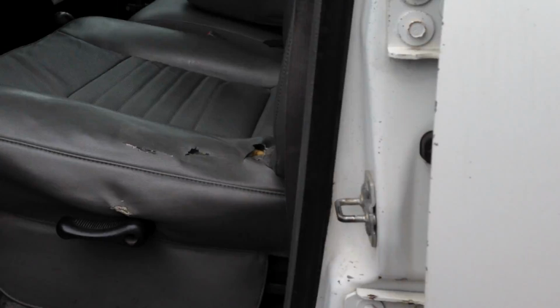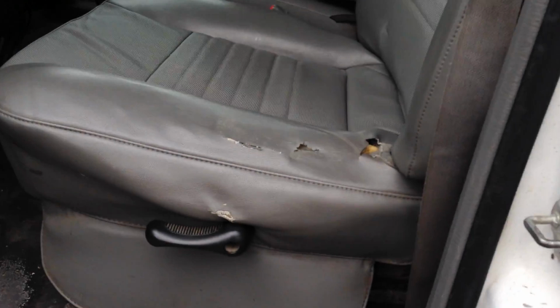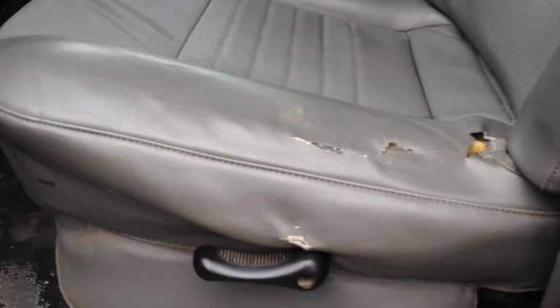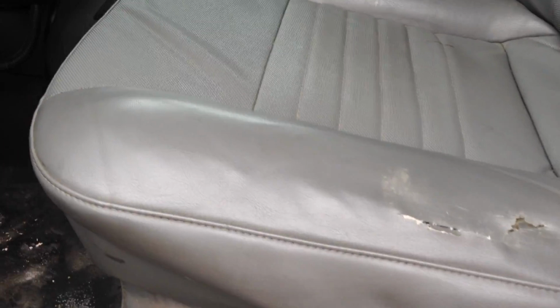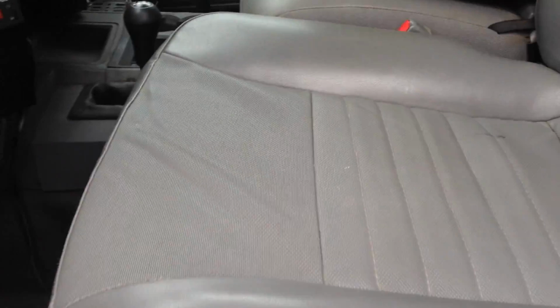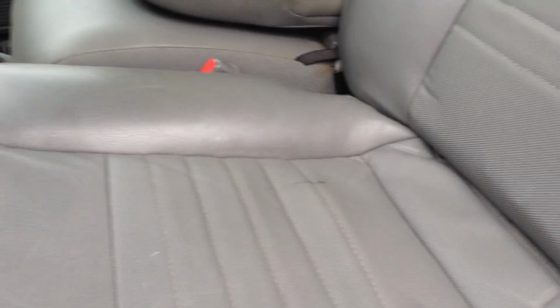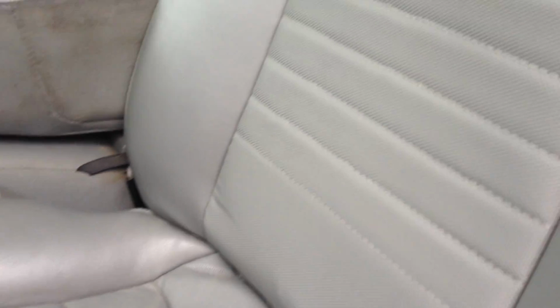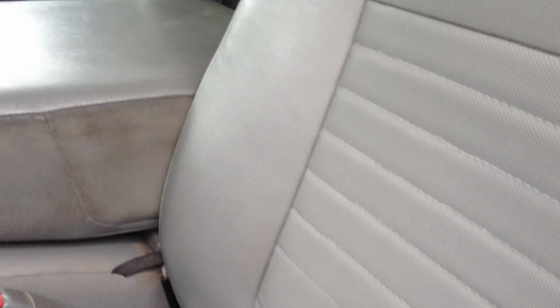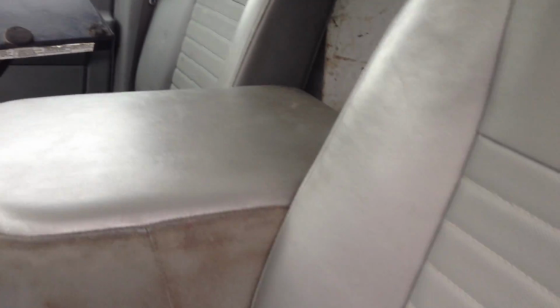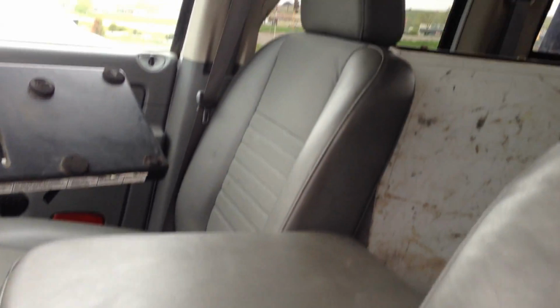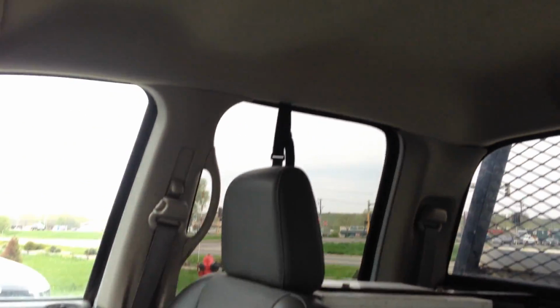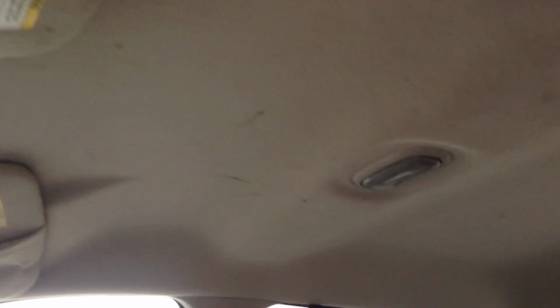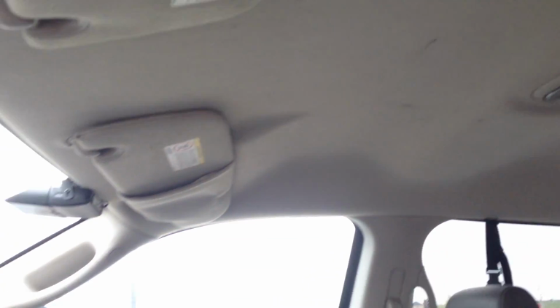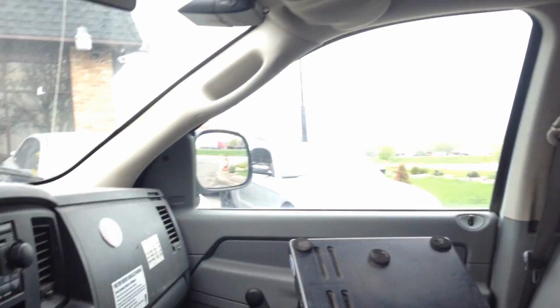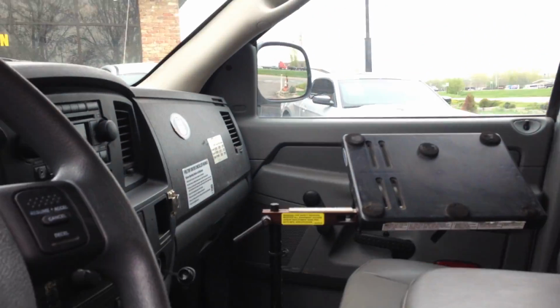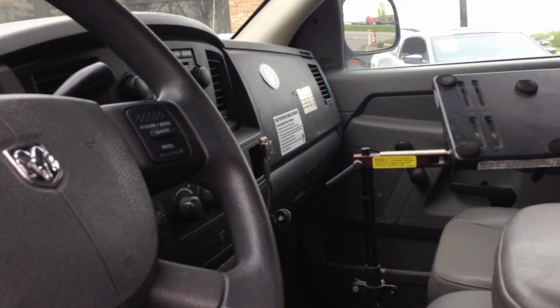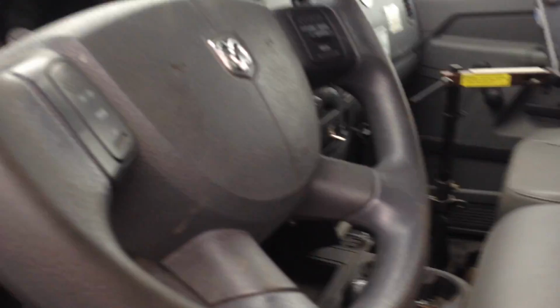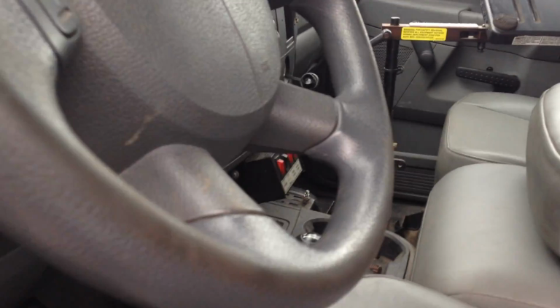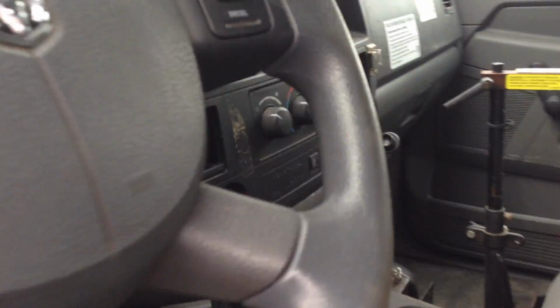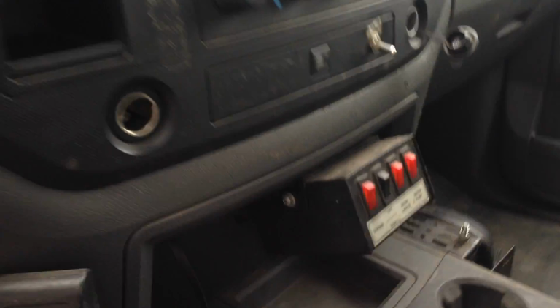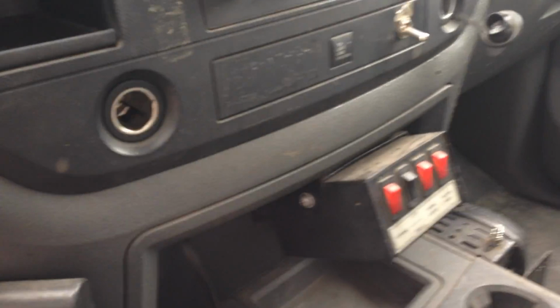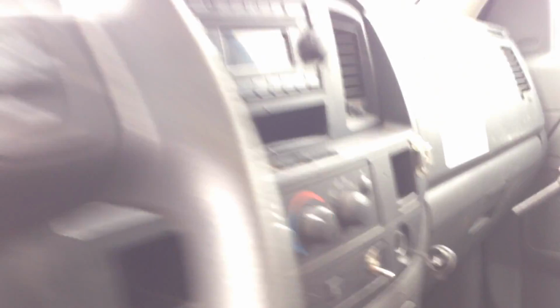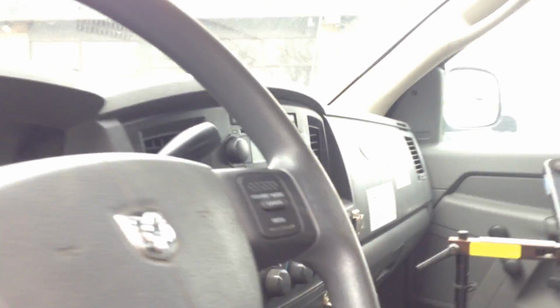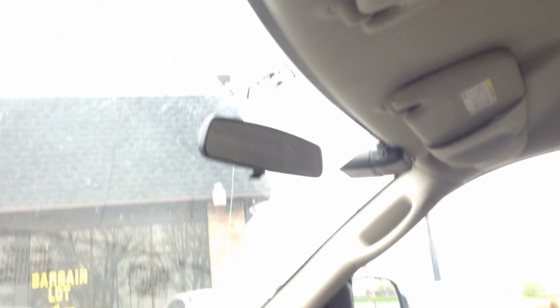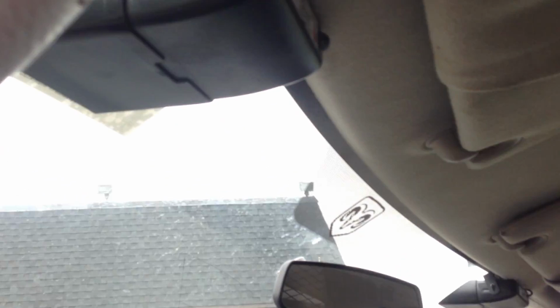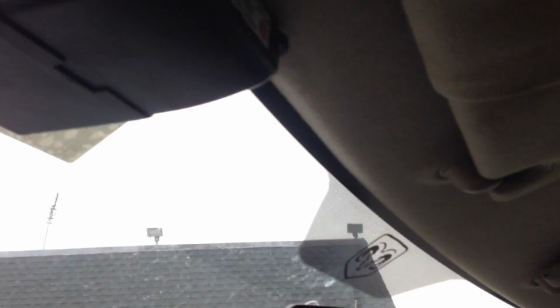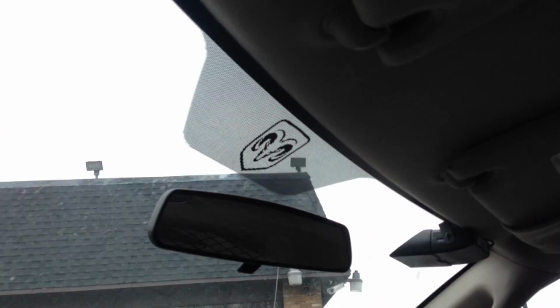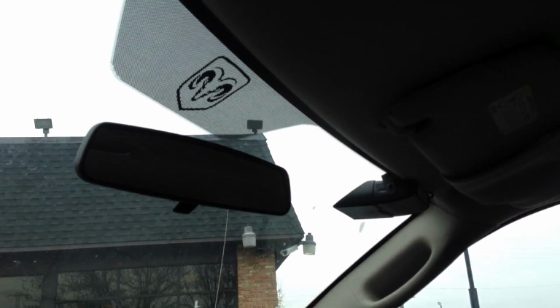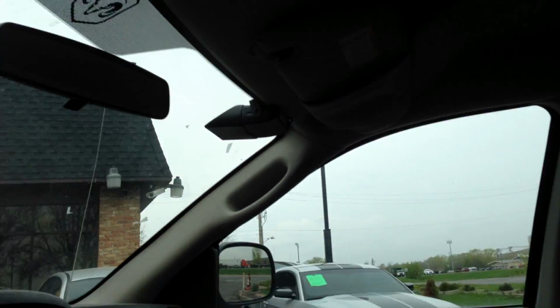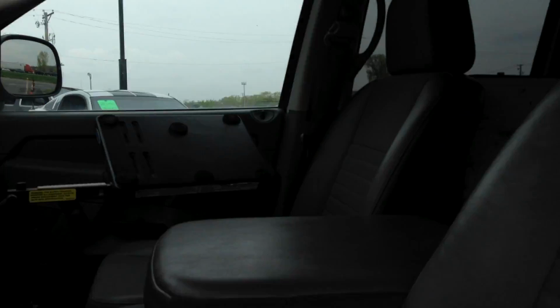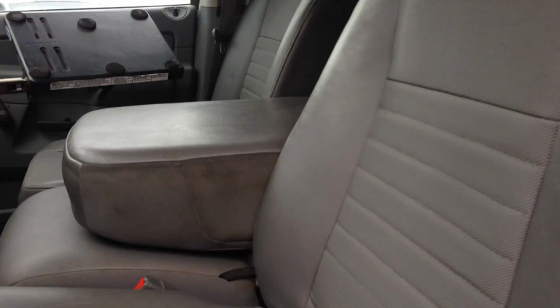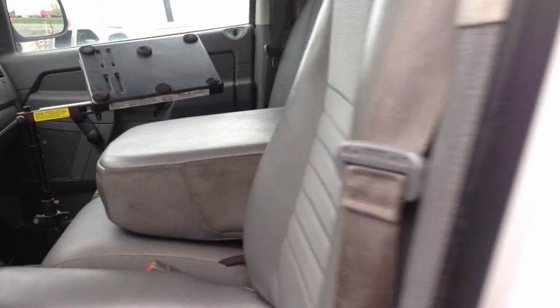Interior — the edge of the seat does show a little bit of wear. This is called a leatherette. It just broke 200,000 miles. These are all the switches for functioning lights, and there are LED strobes built into the headlights.